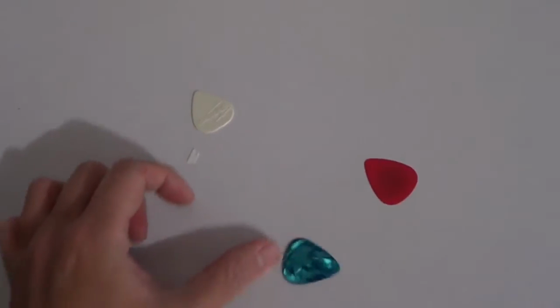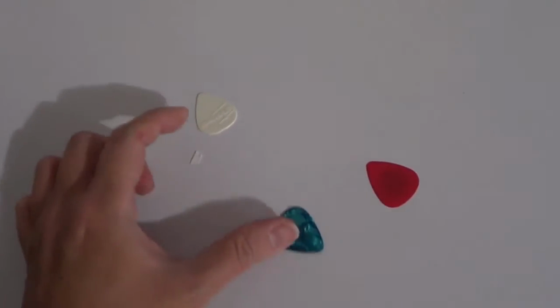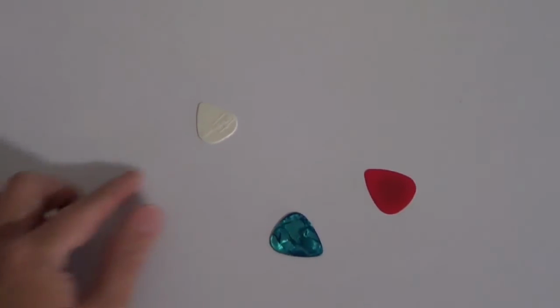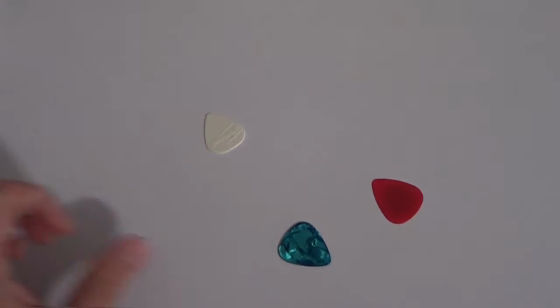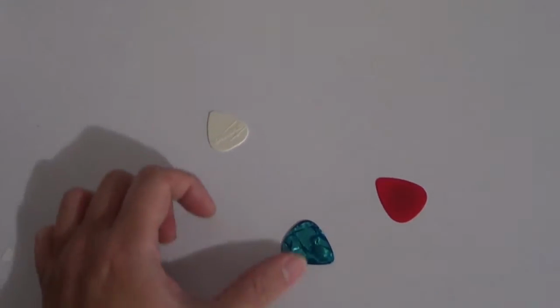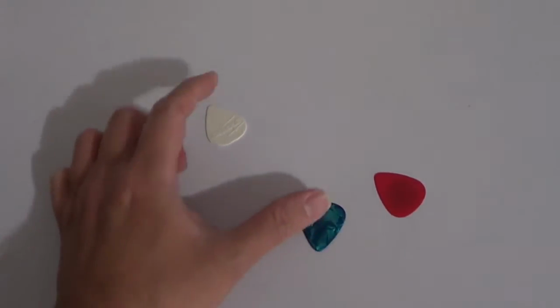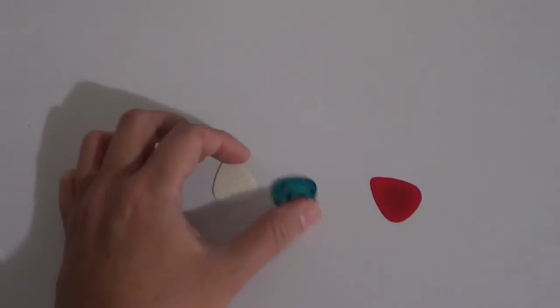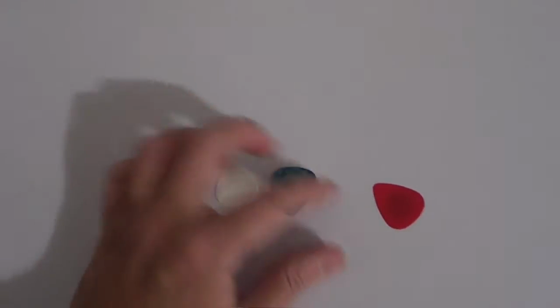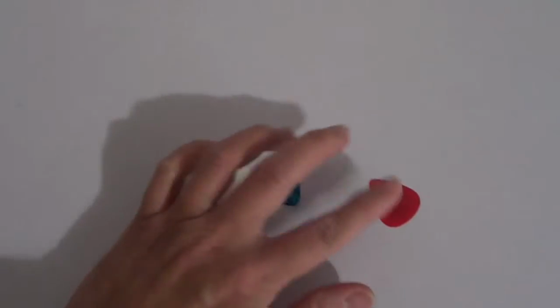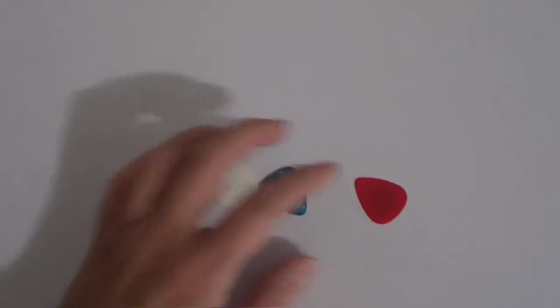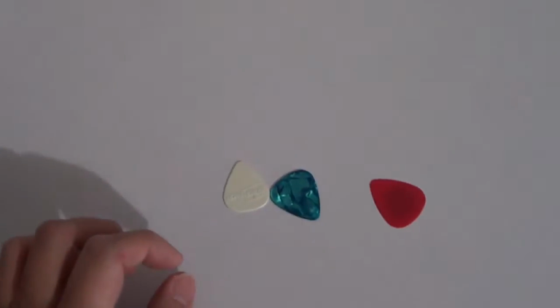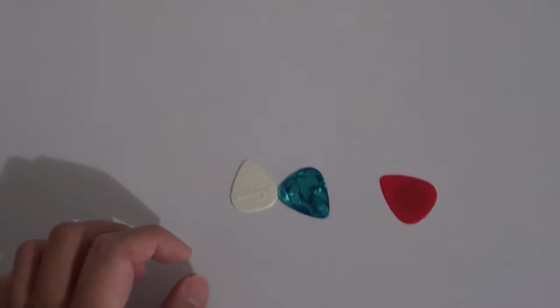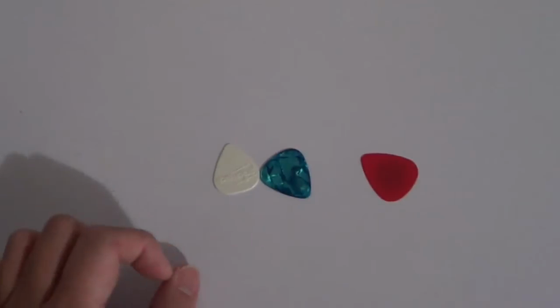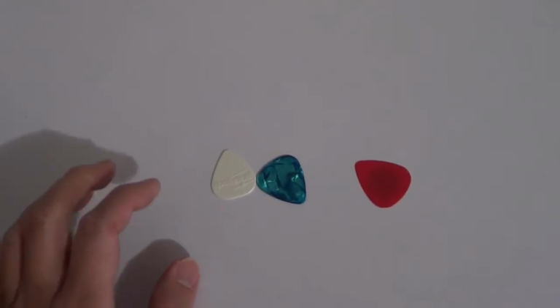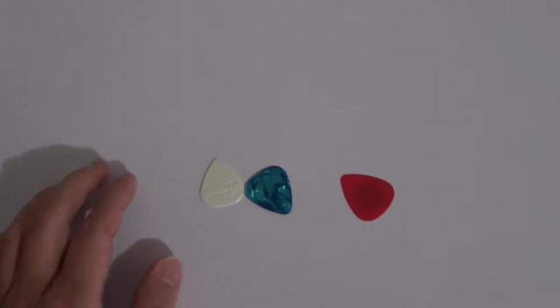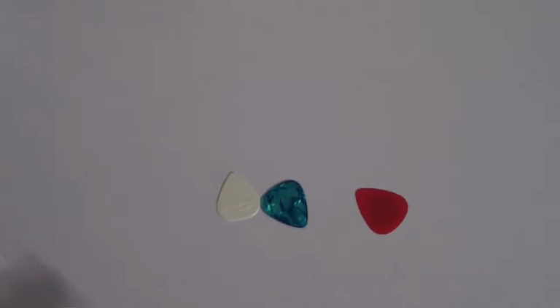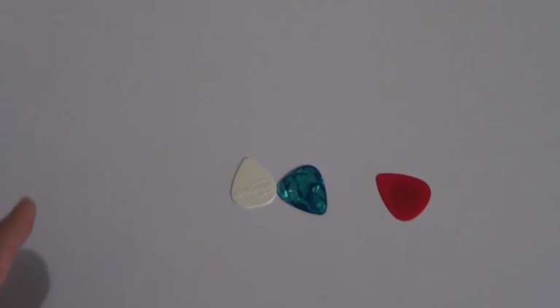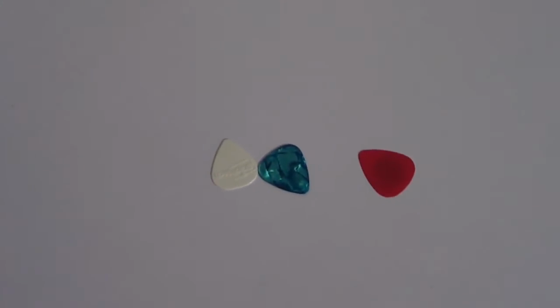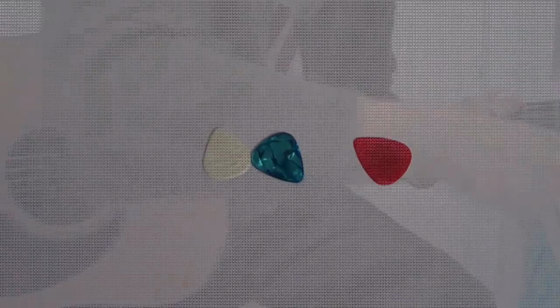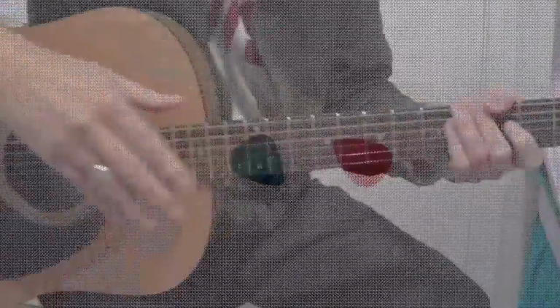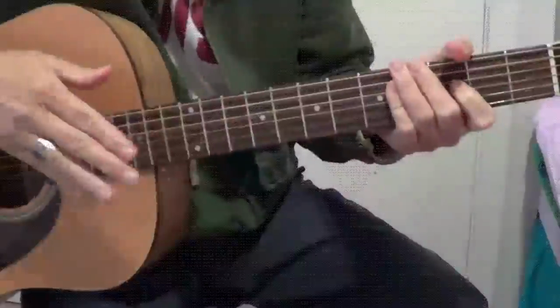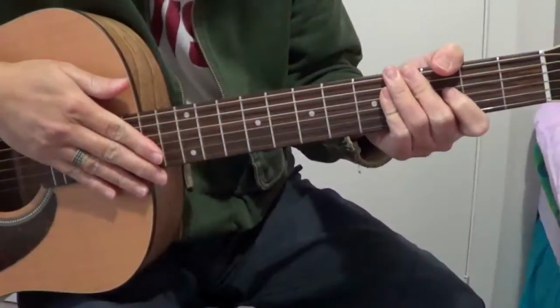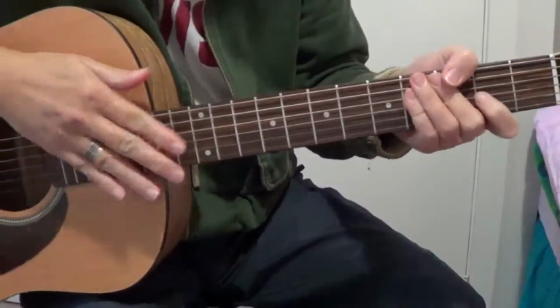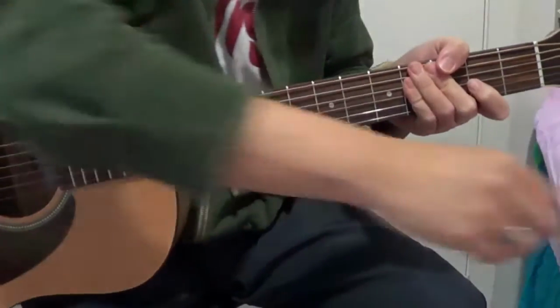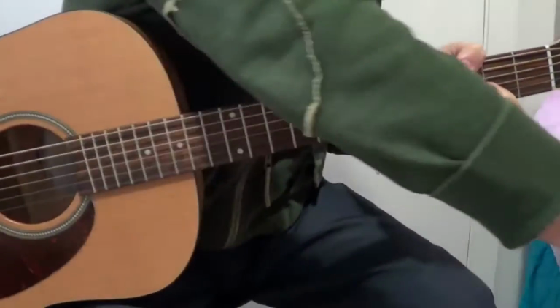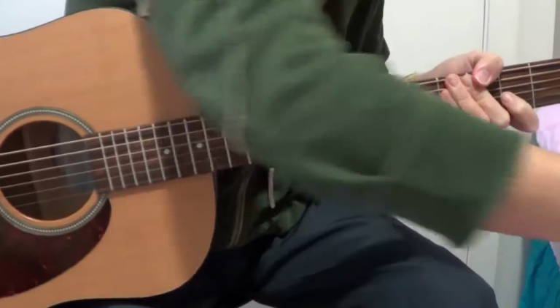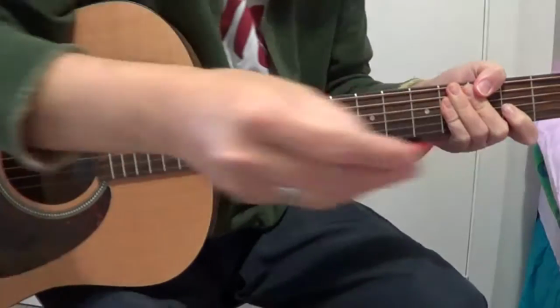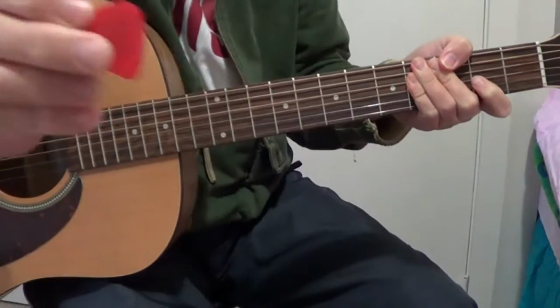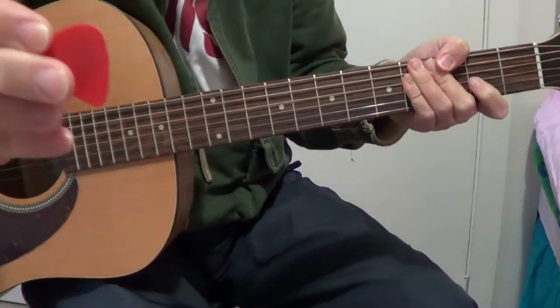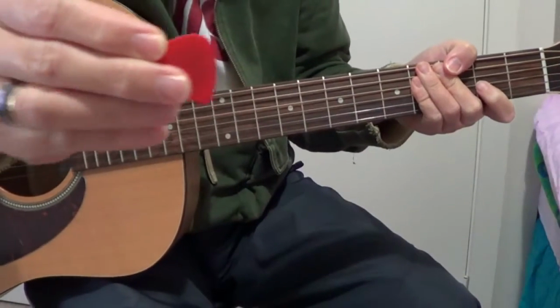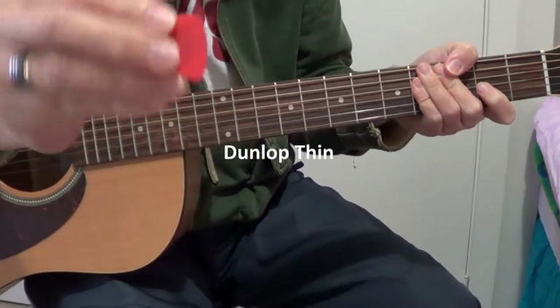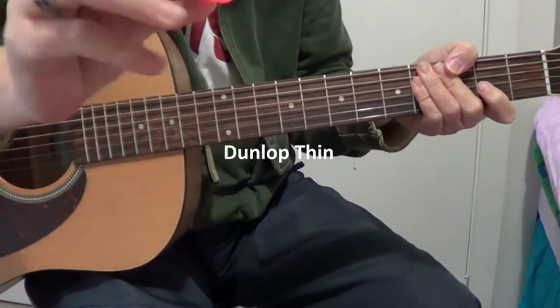But we have to test these picks with the guitar, so let's see what the difference is. I will try the picks now with the guitar, so first the thin one from Dunlop.